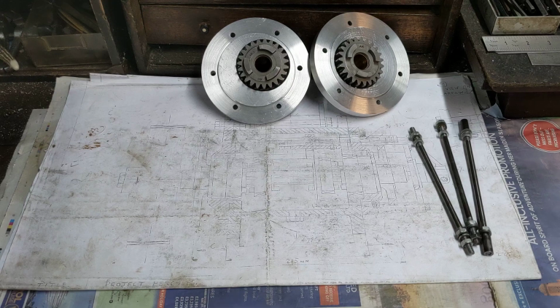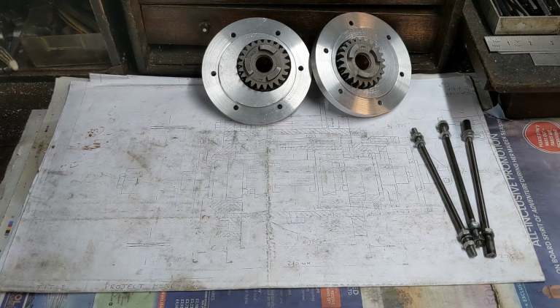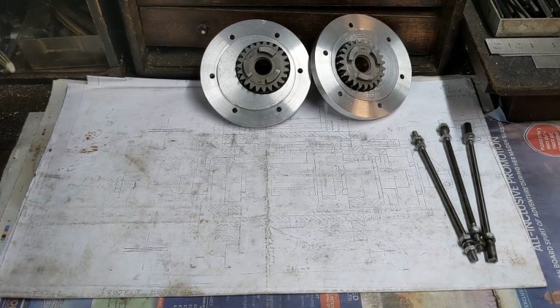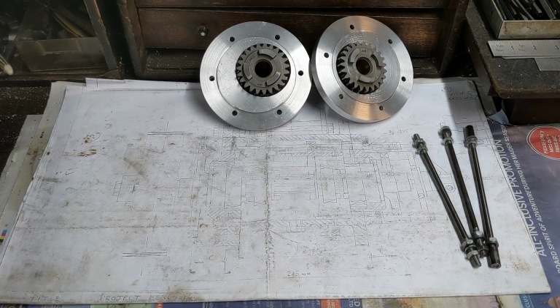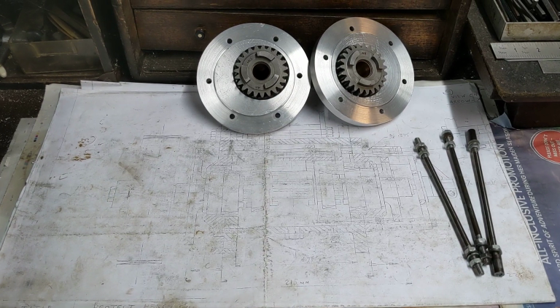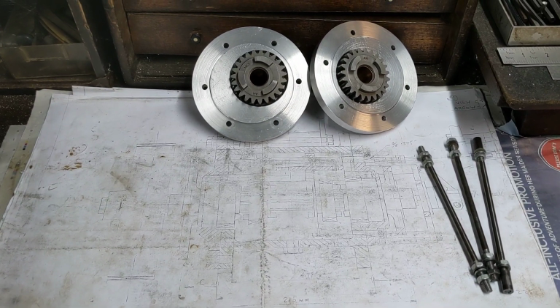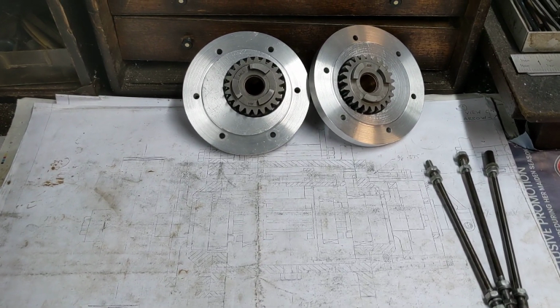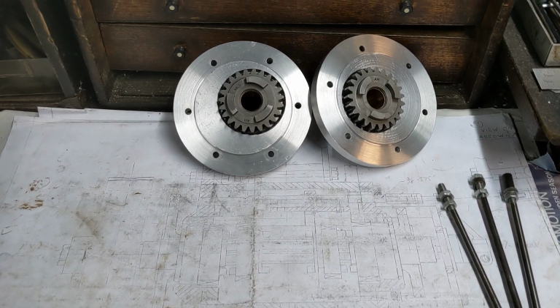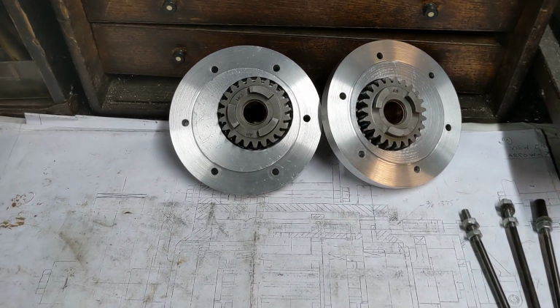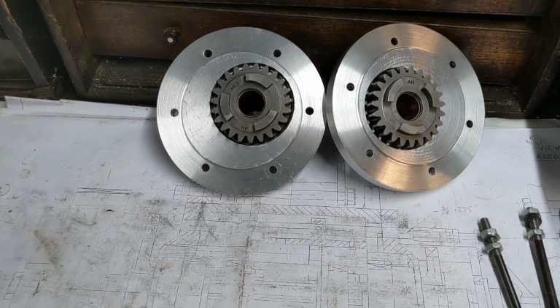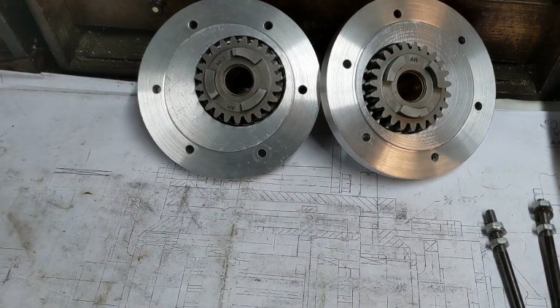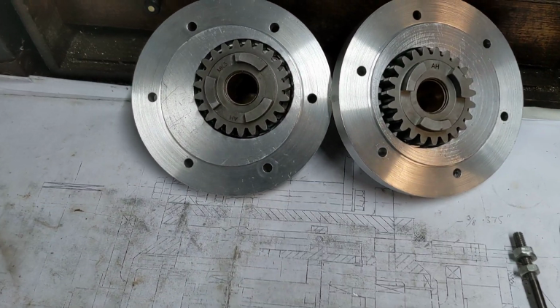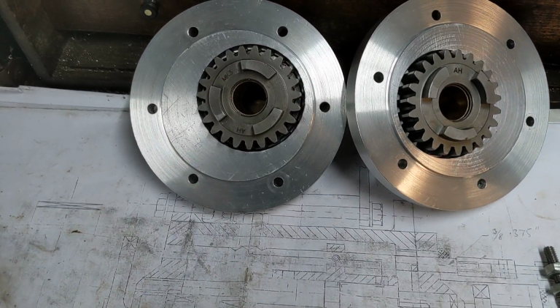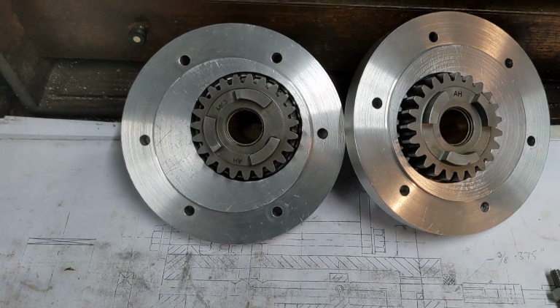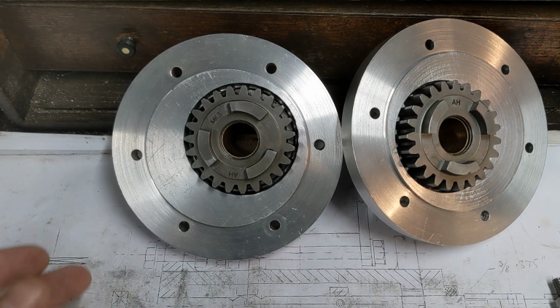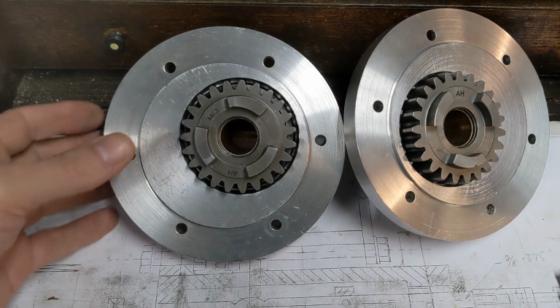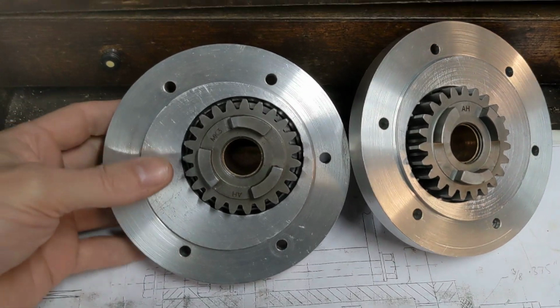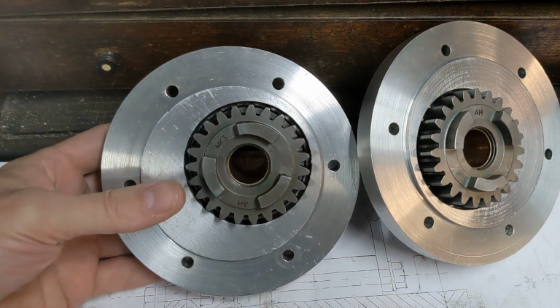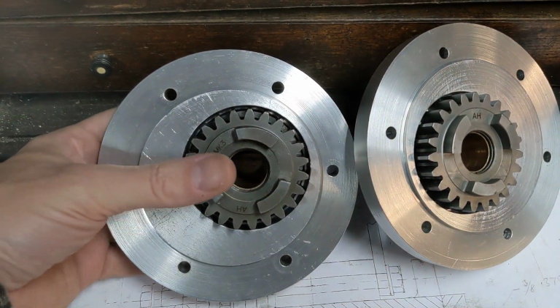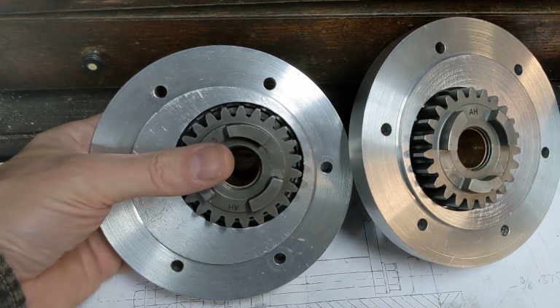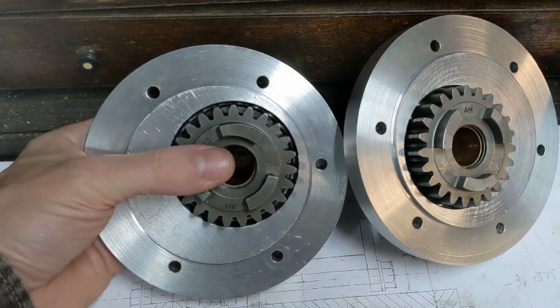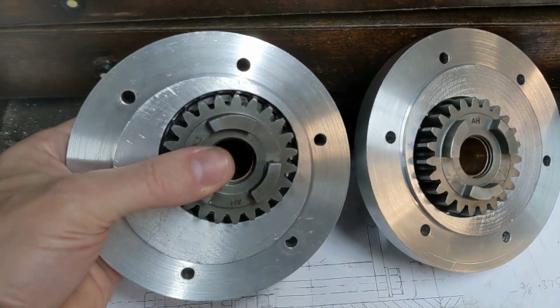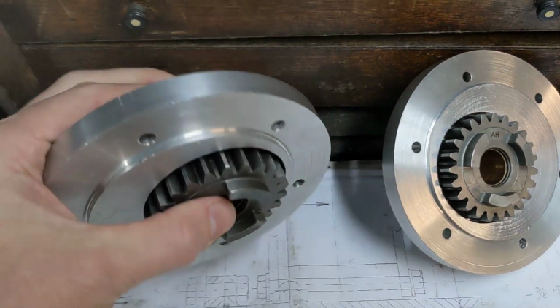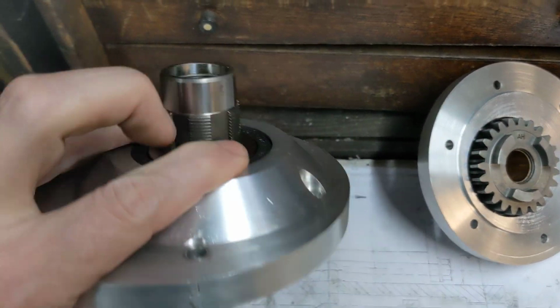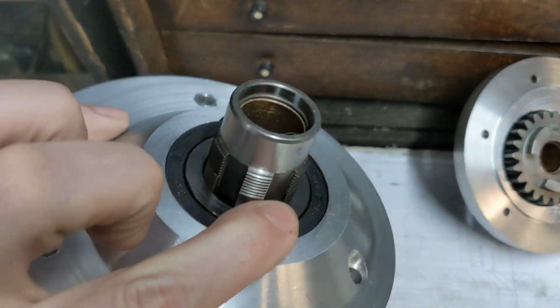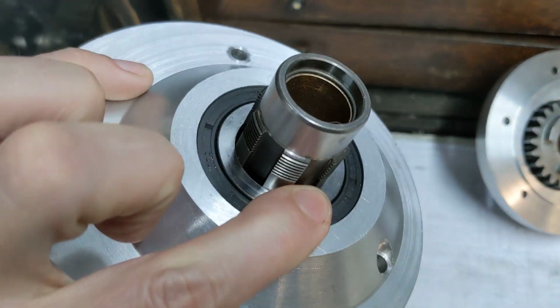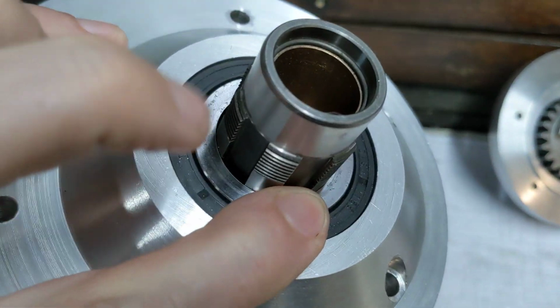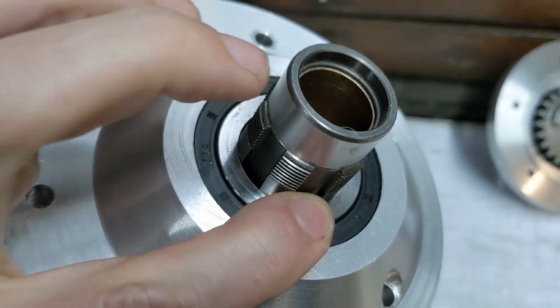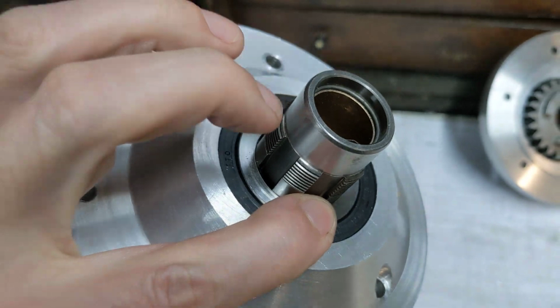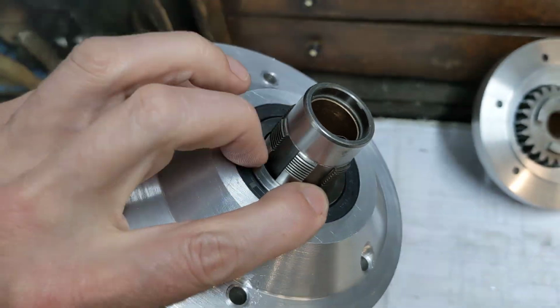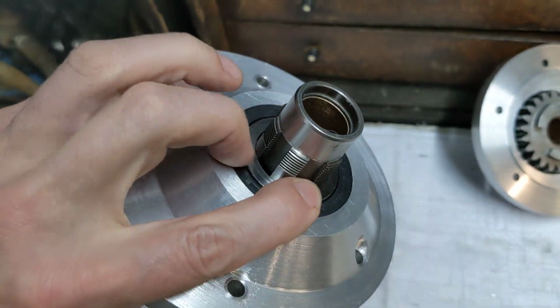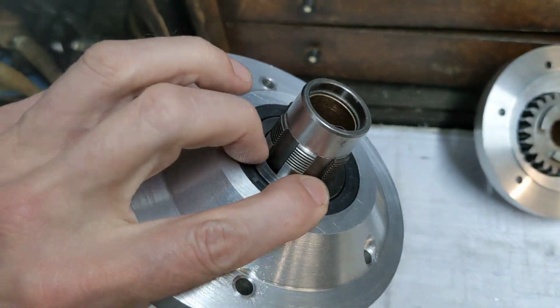Hello and welcome back to Project Hercules Diaries, where we have two finished end plates for the gearbox. As a reminder, the end plate for the gearbox has an oil seal in it.